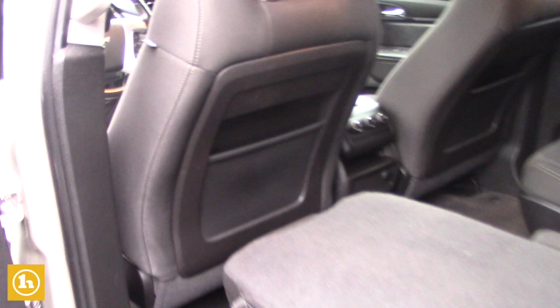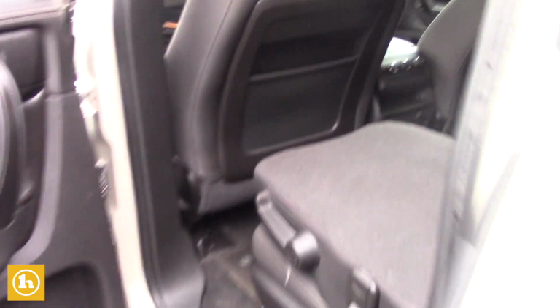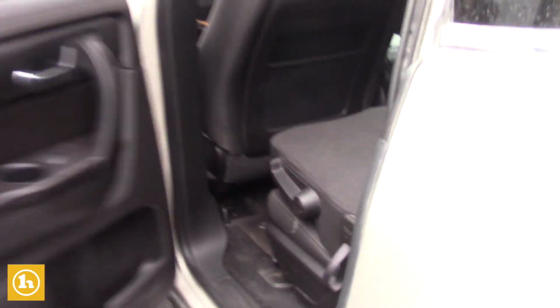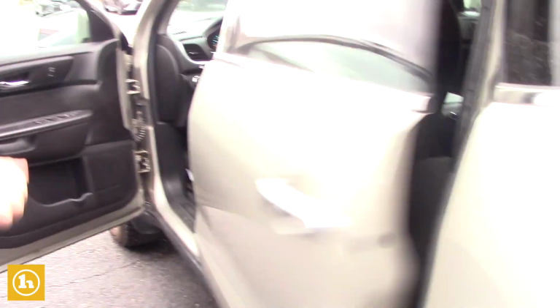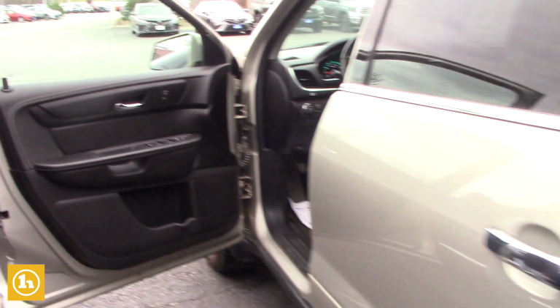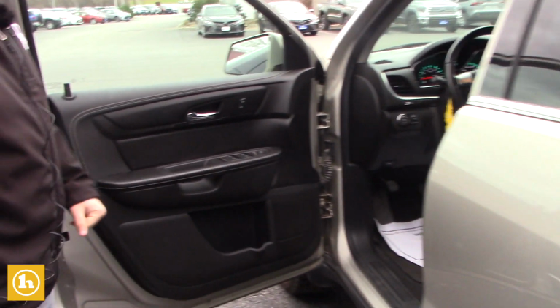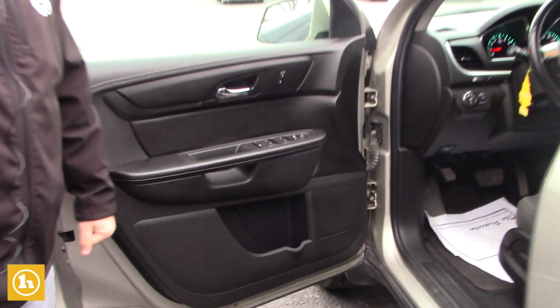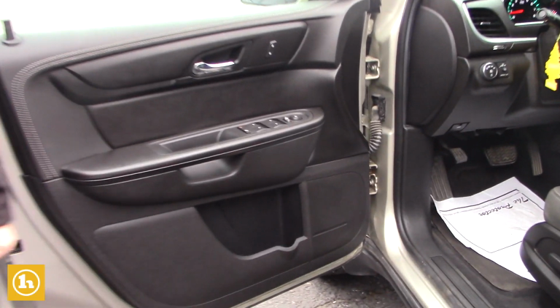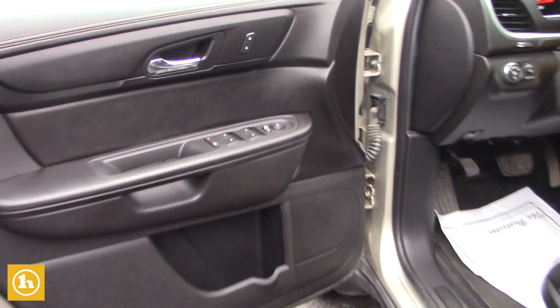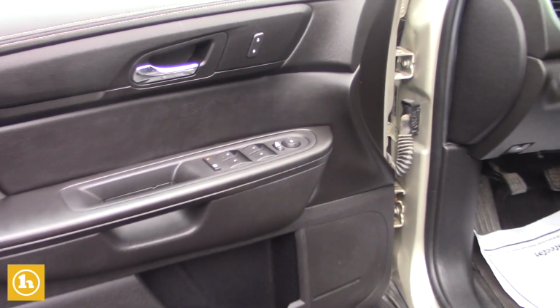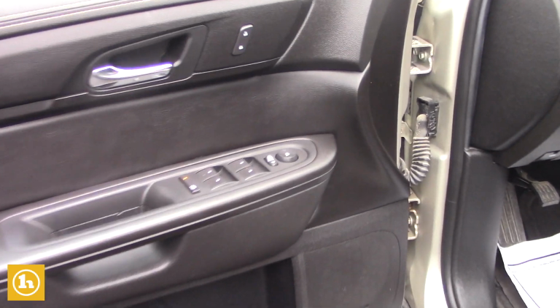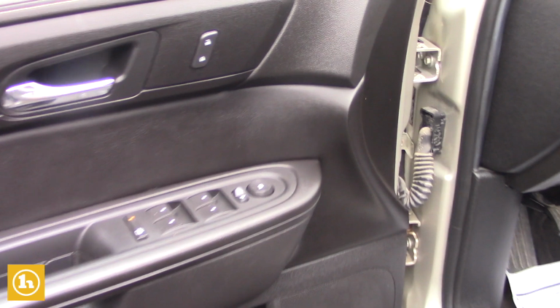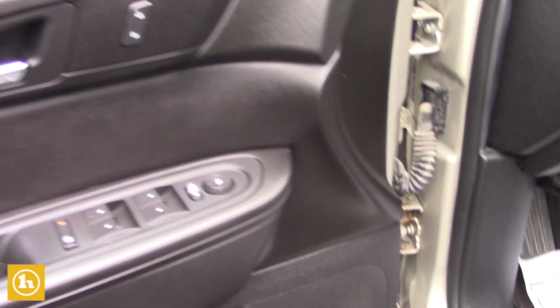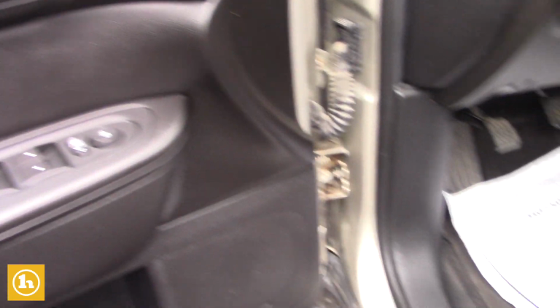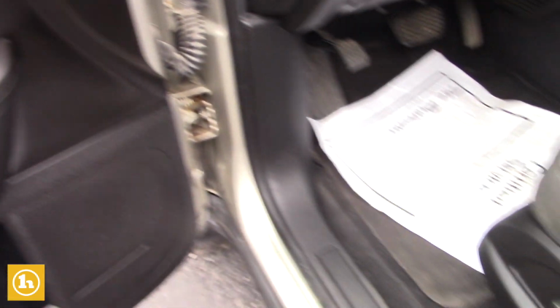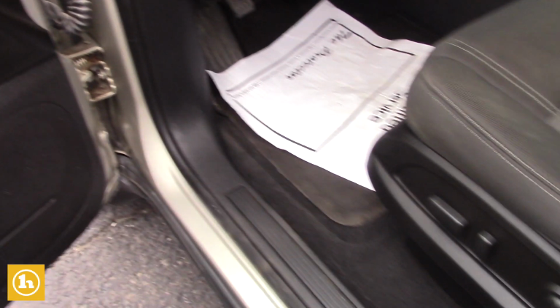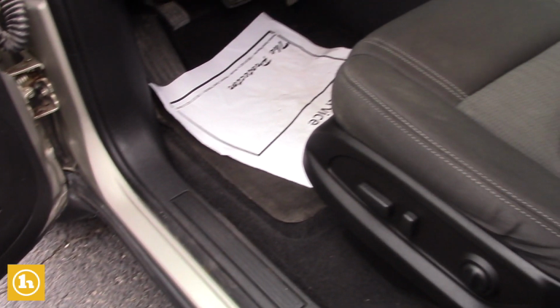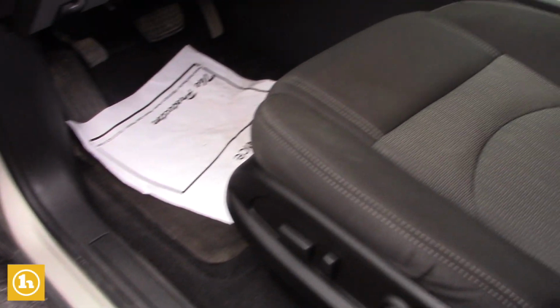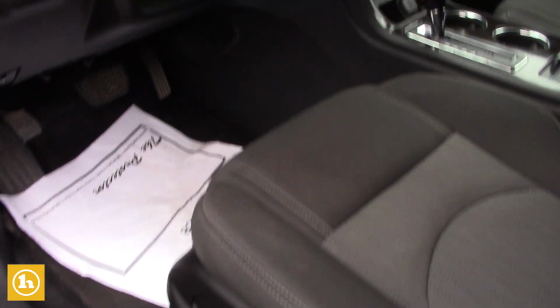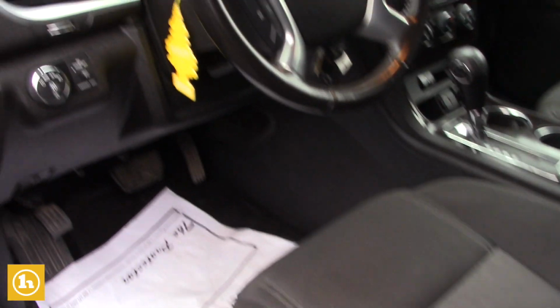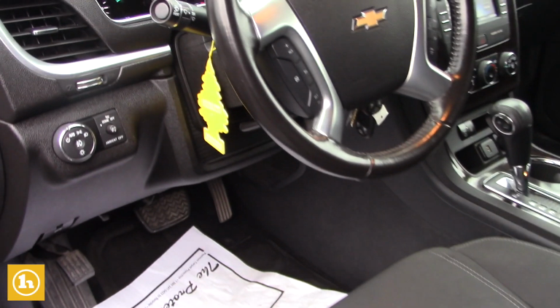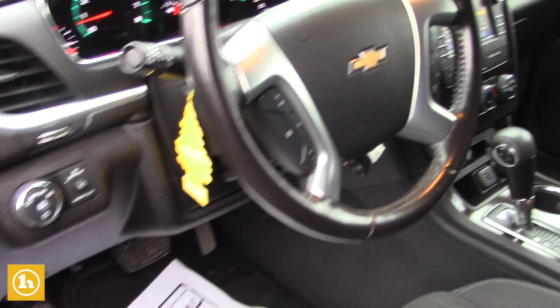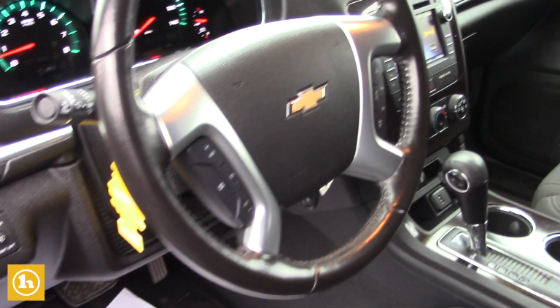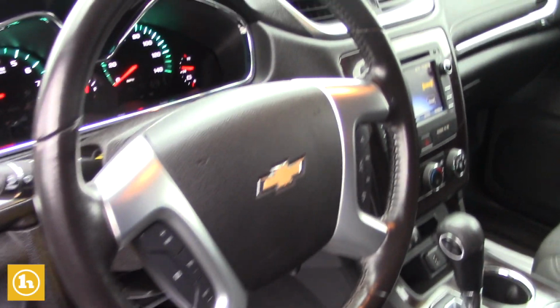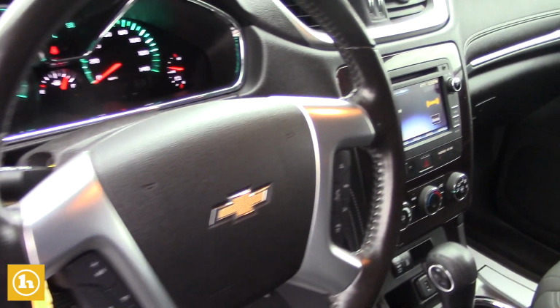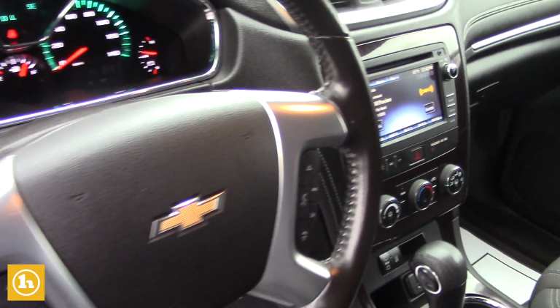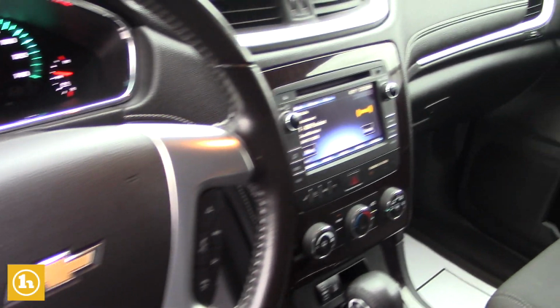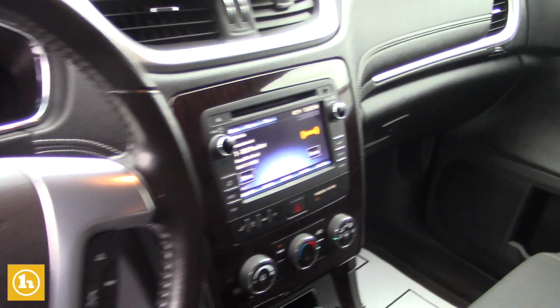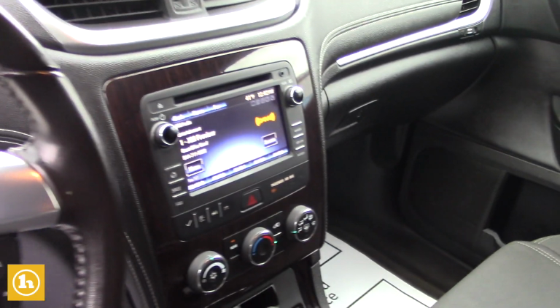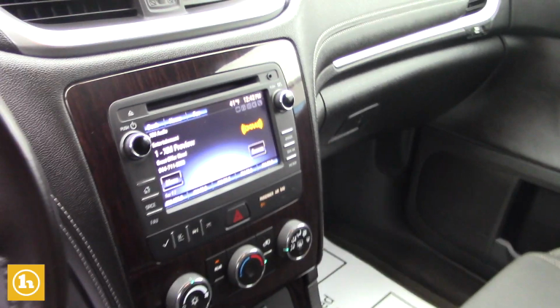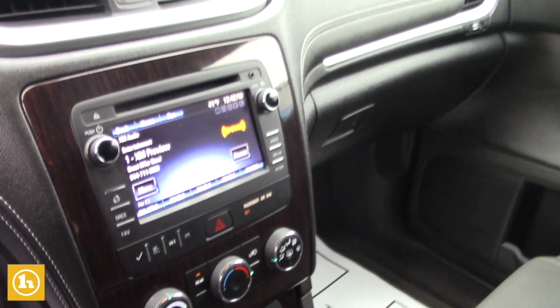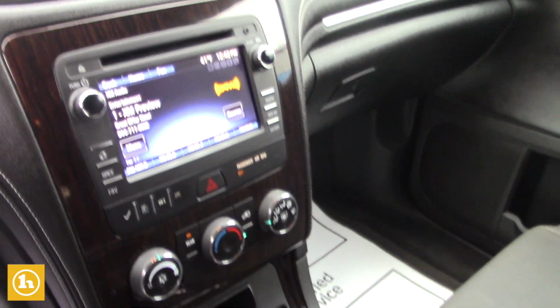Now we'll go to the front row here. You do have your power driver seat, AM/FM/XM radio, Bluetooth capability, and cruise control. And of course, power everything. Touch screen radio with a CD player.